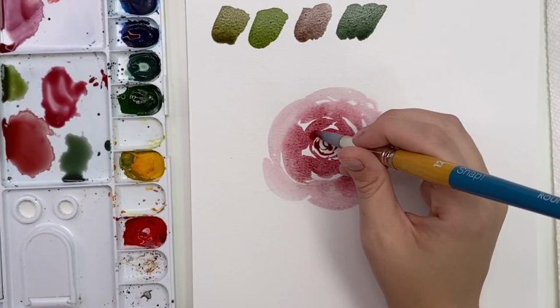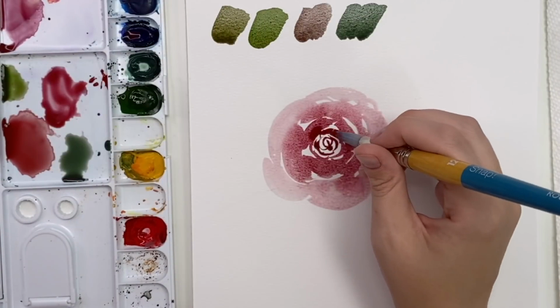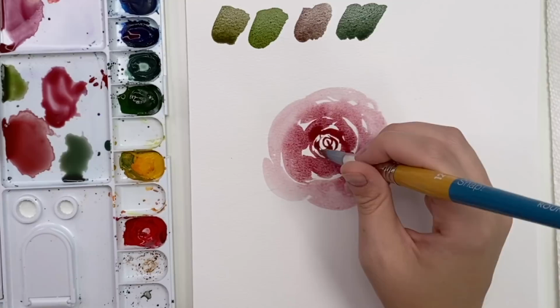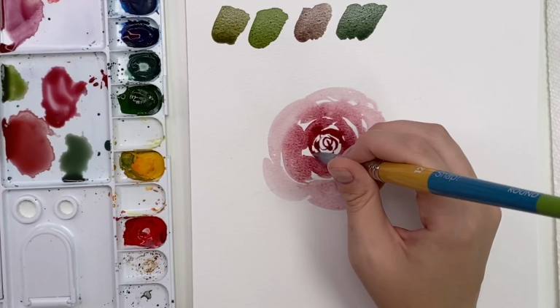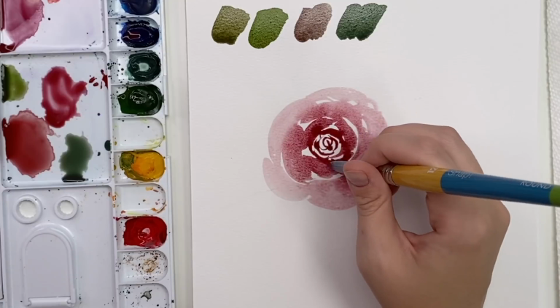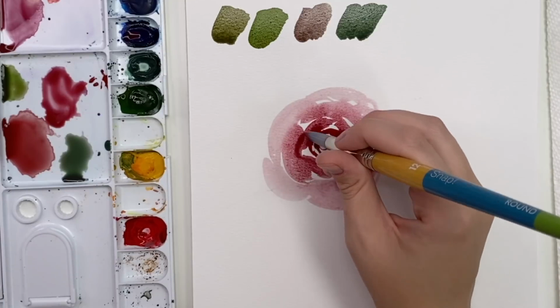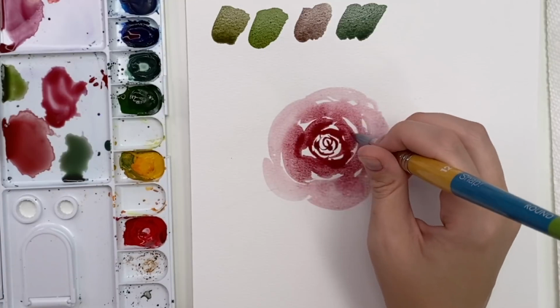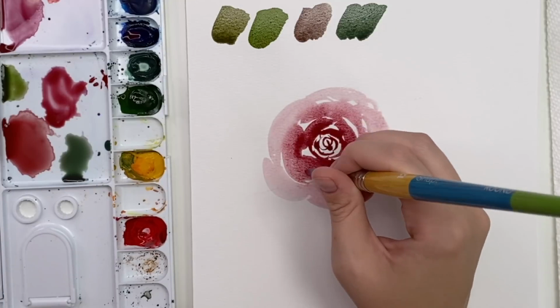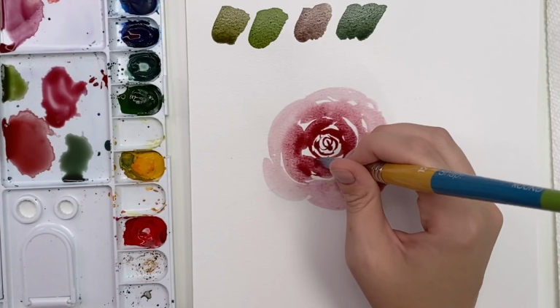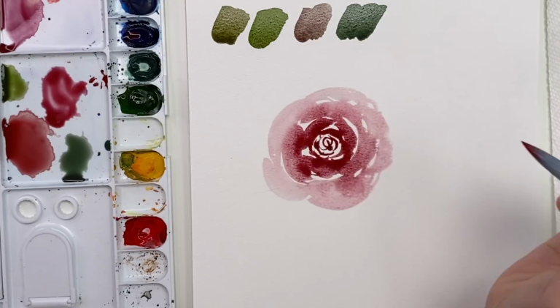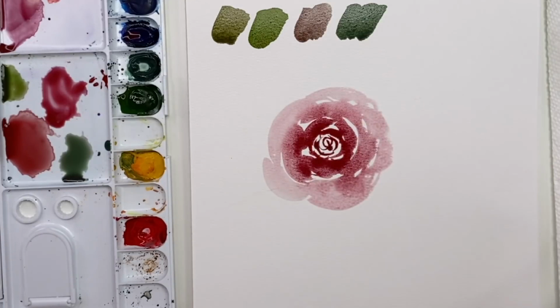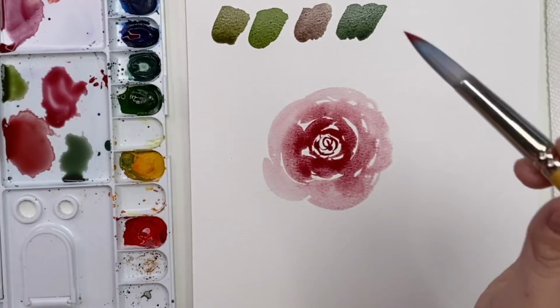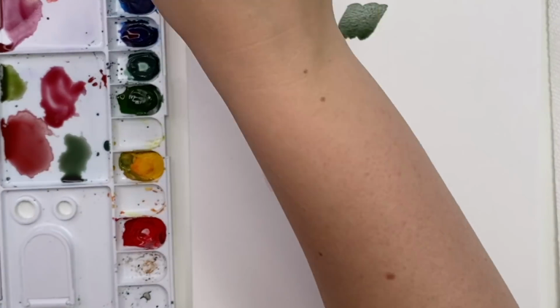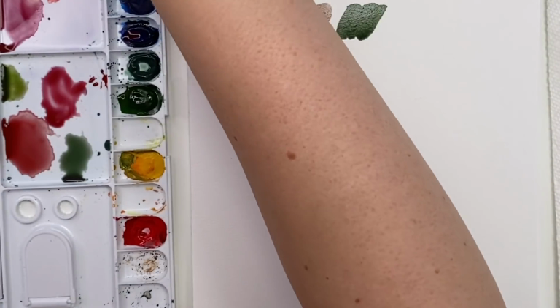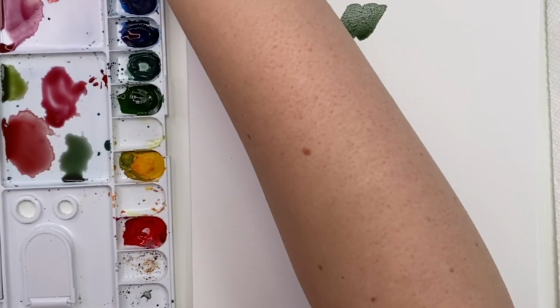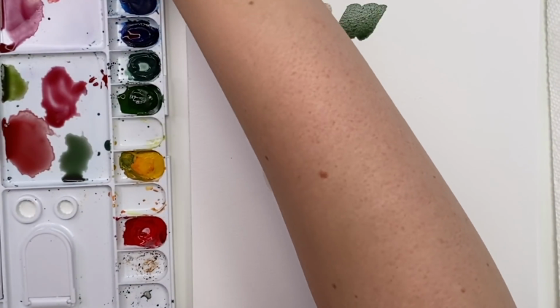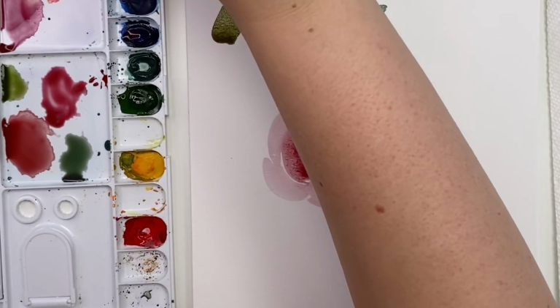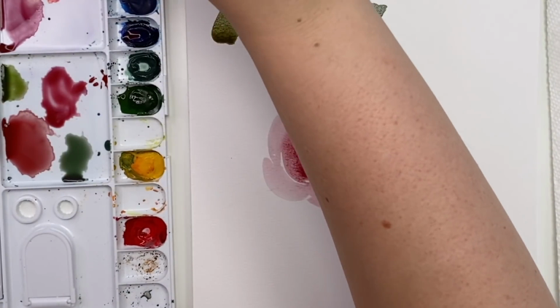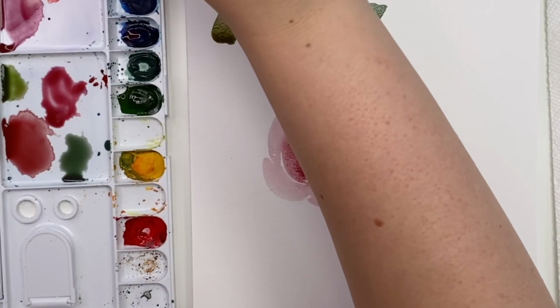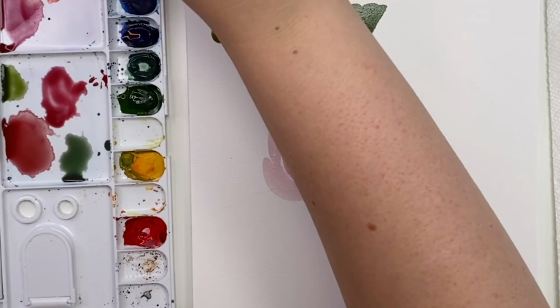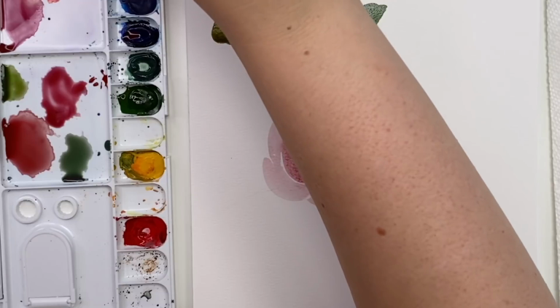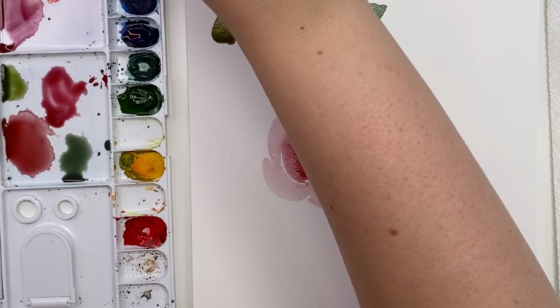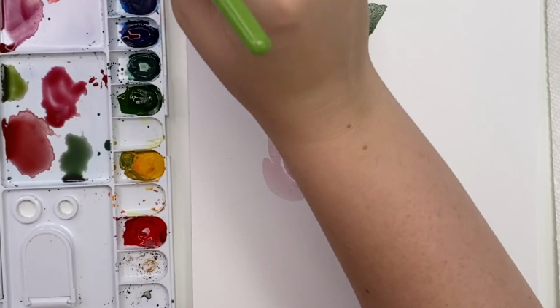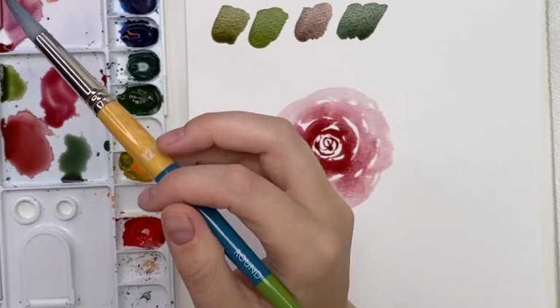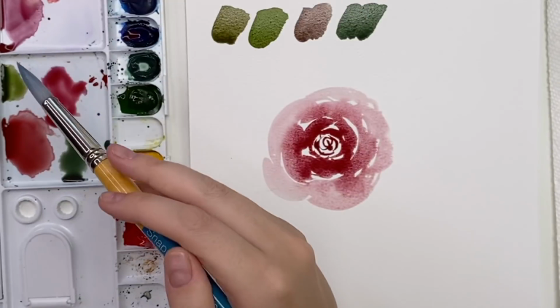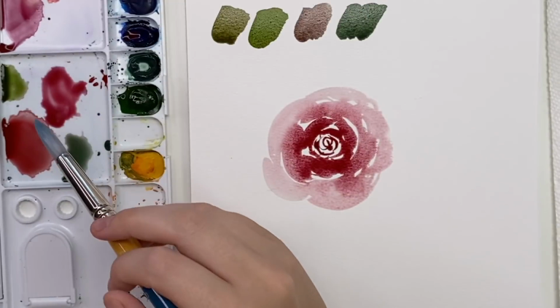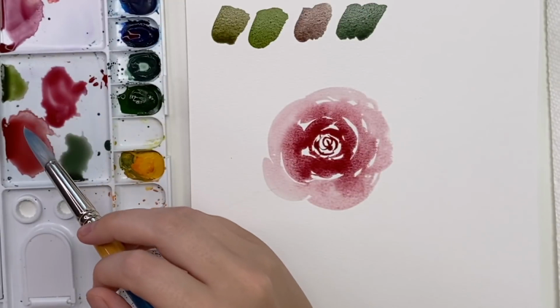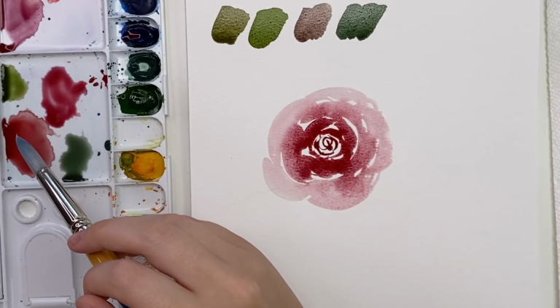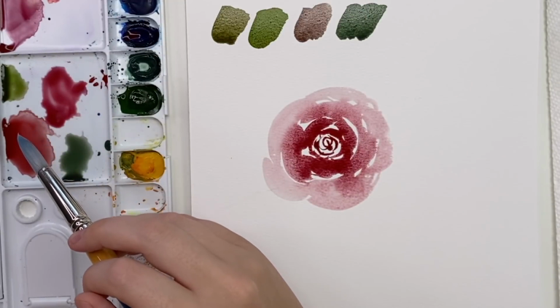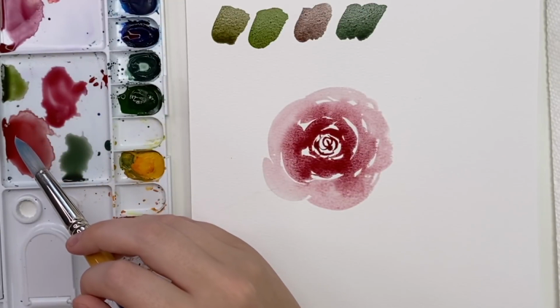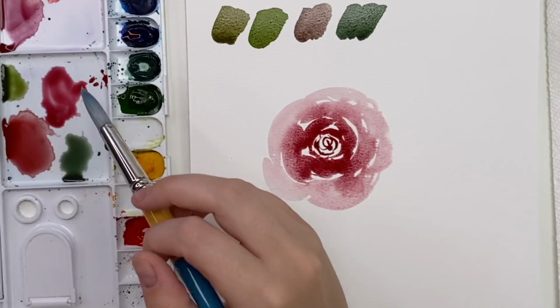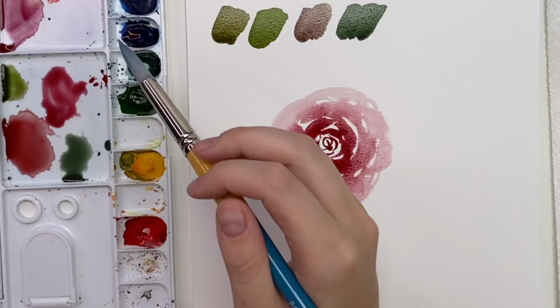I have to be honest — red's not my favorite color to paint with and I don't use it all that often, but there are some really nice ways to use it, especially around Christmas time. I really like using it for florals. I'm going to go back in with some more pigment and just deepen that center.